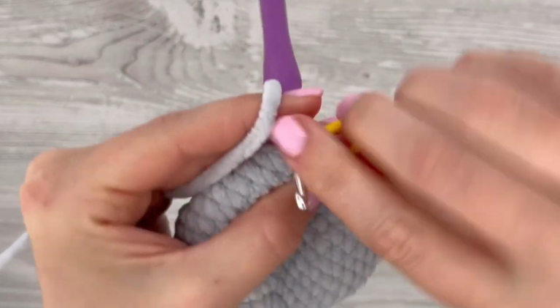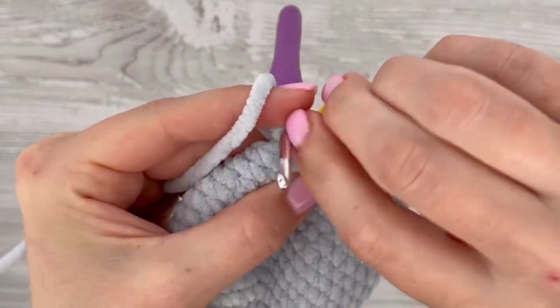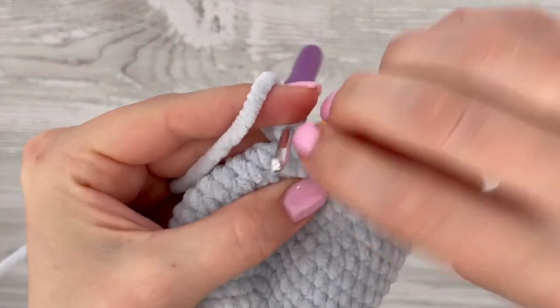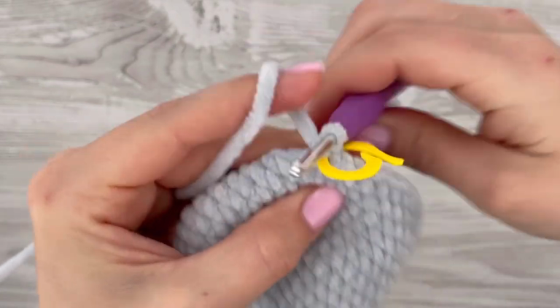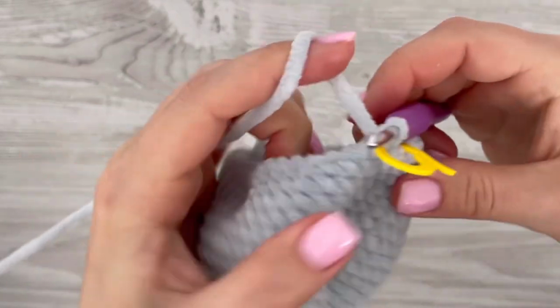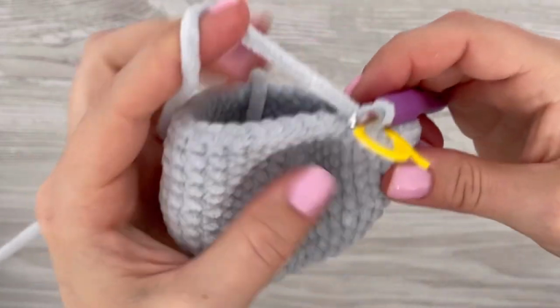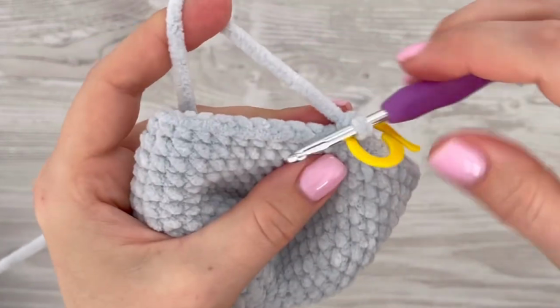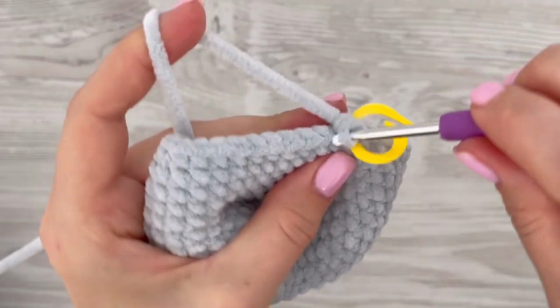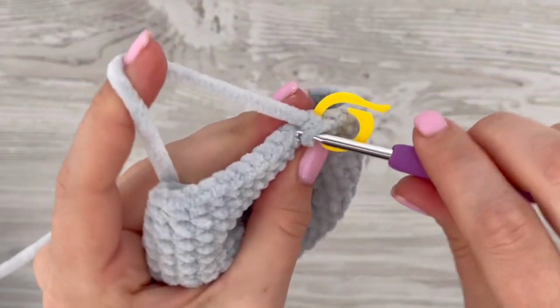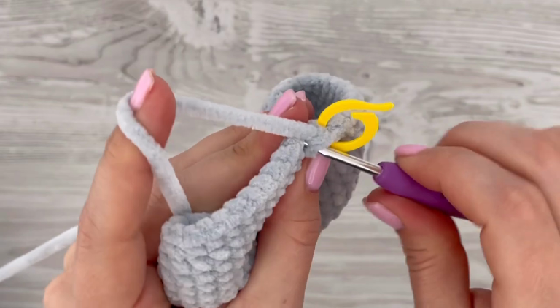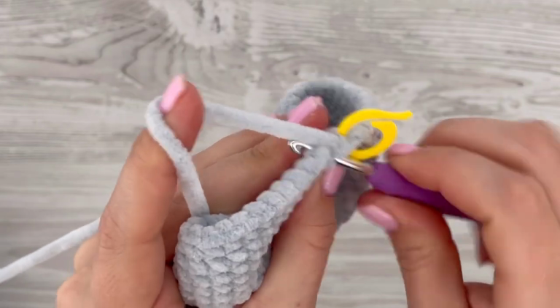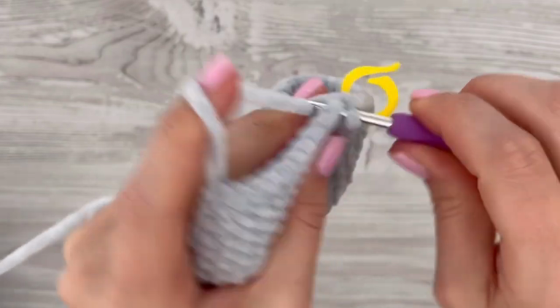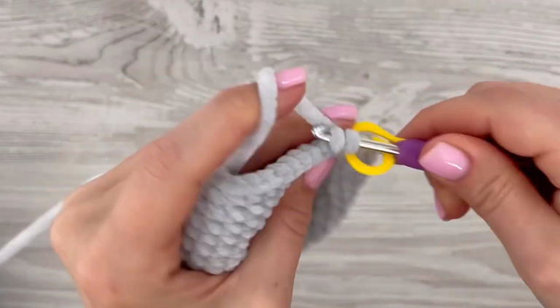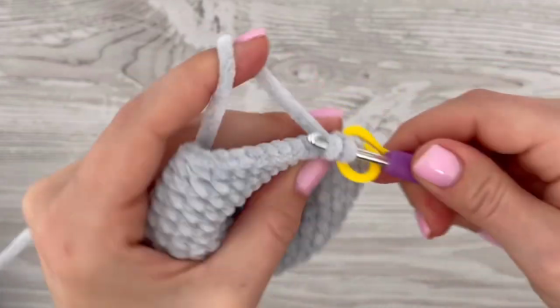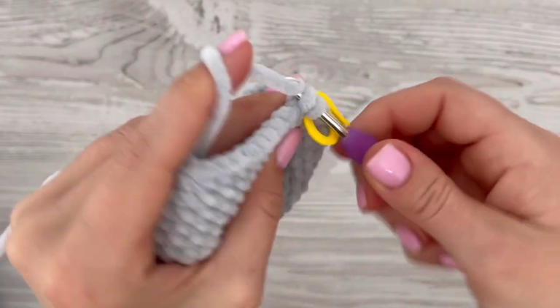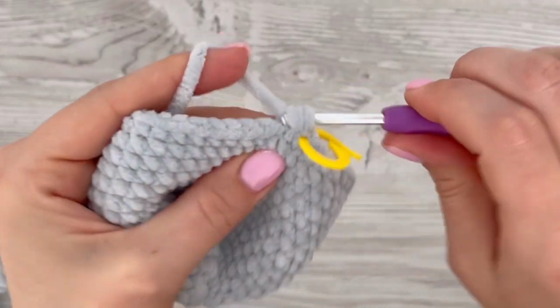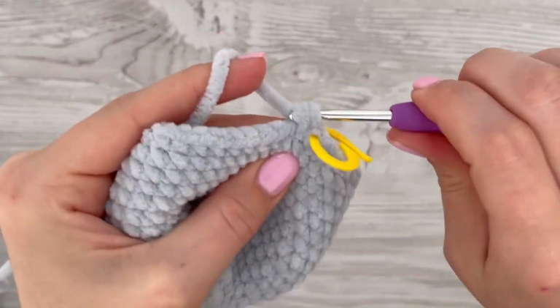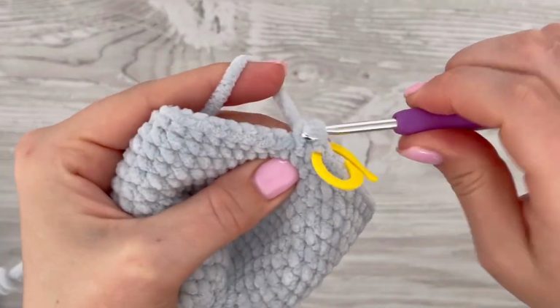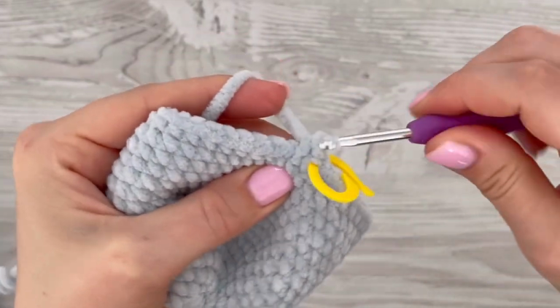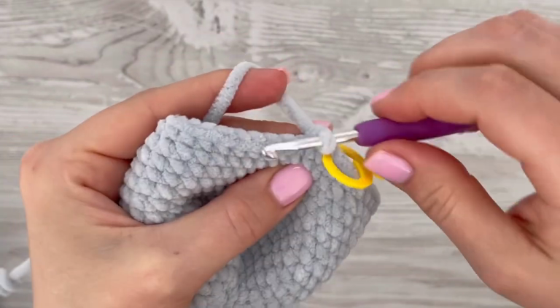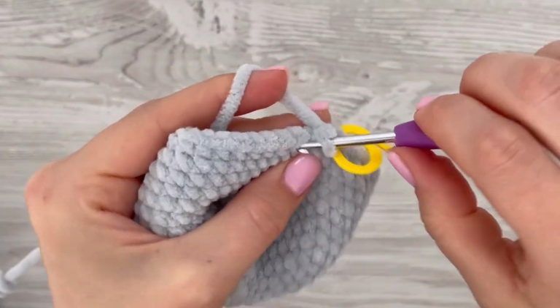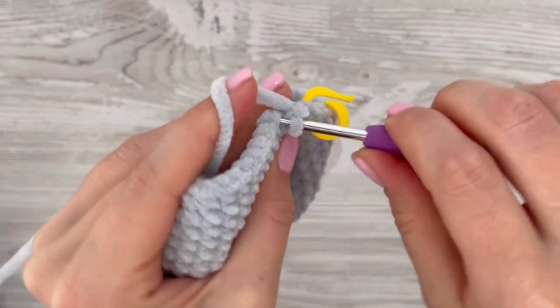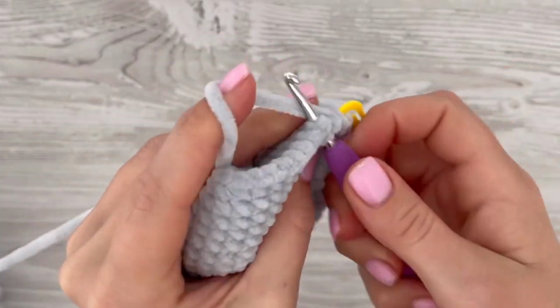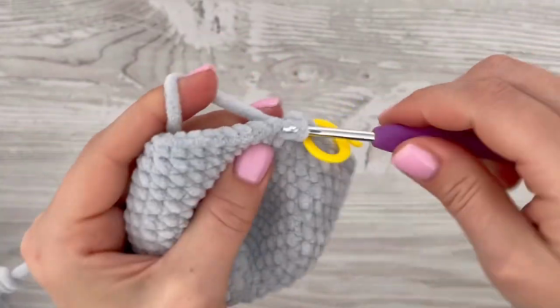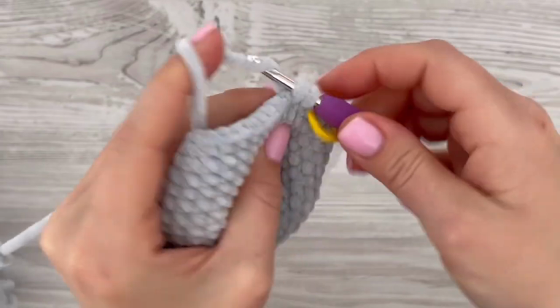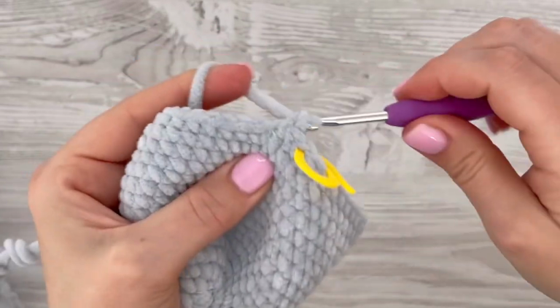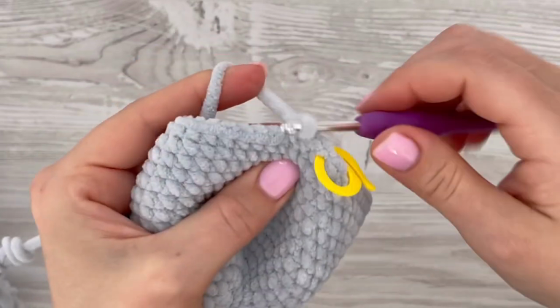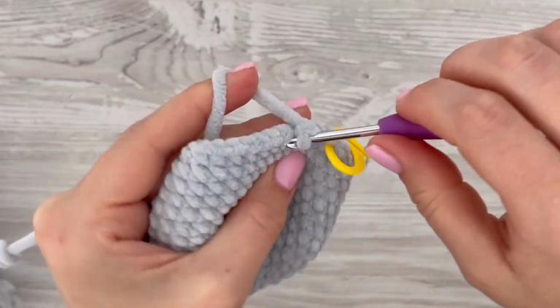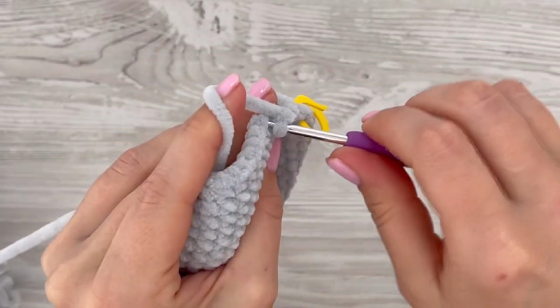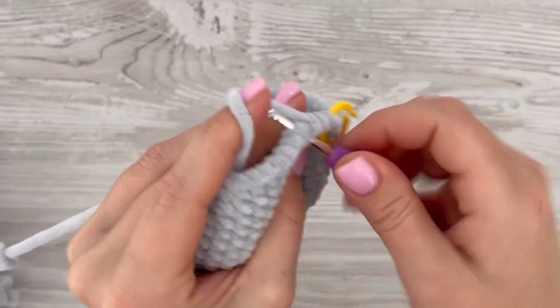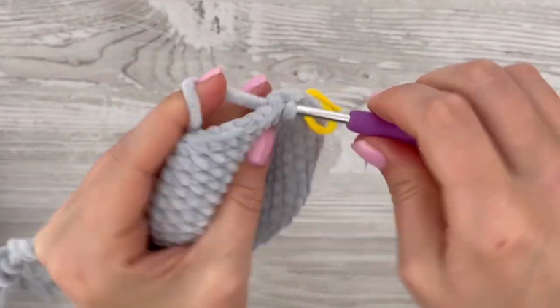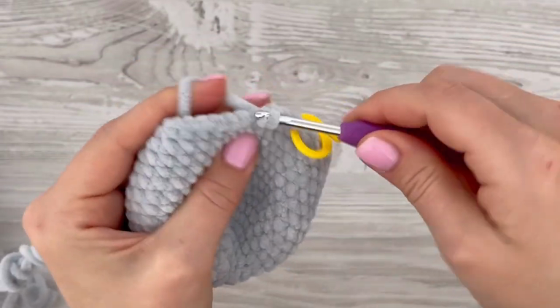In the next round, make one single crochet in each stitch all the way around, so you should make 40 single crochets. If you have any questions, let me know below this video — I will try to help you, and I will also make a written pattern.